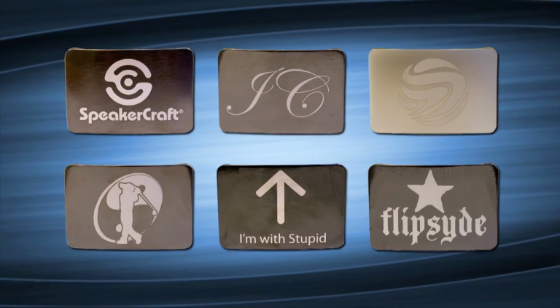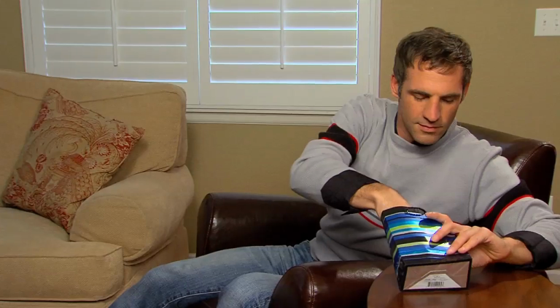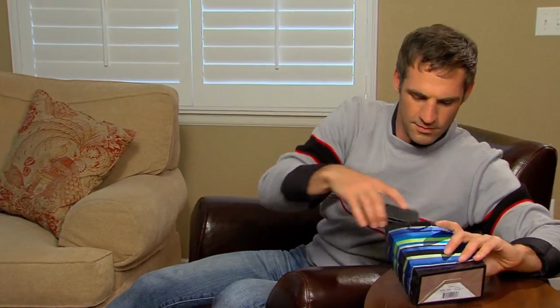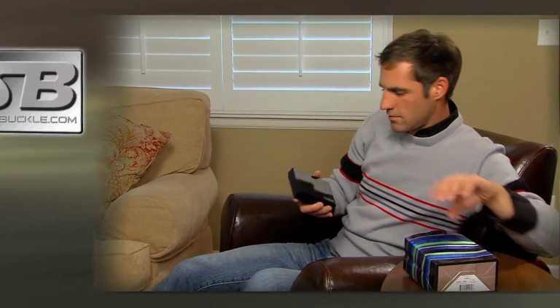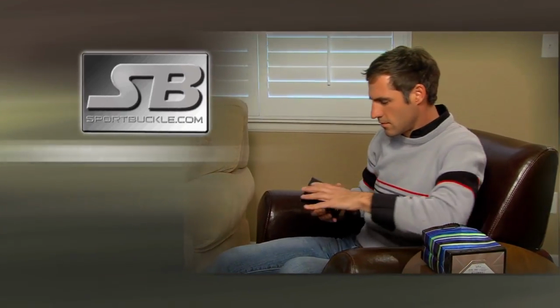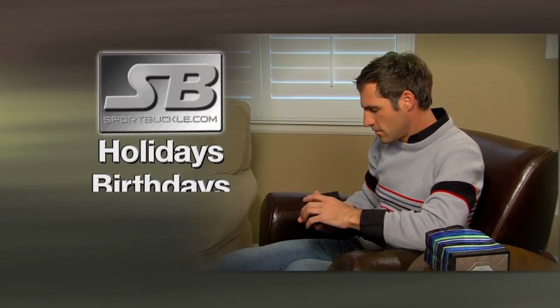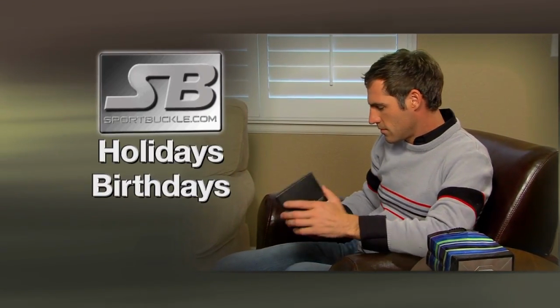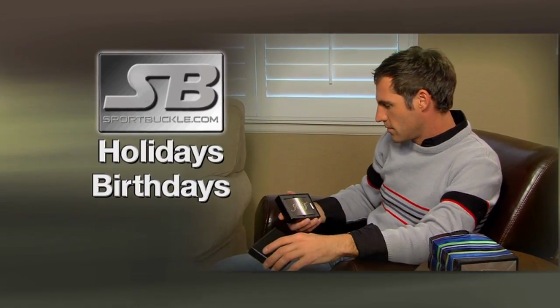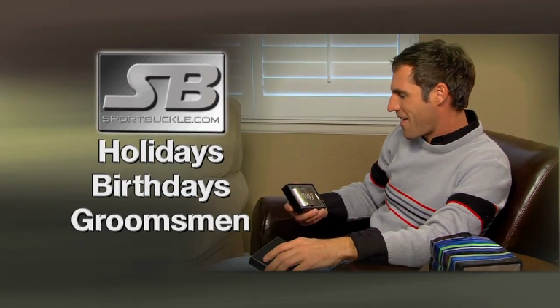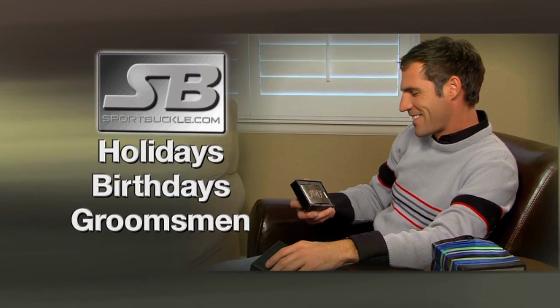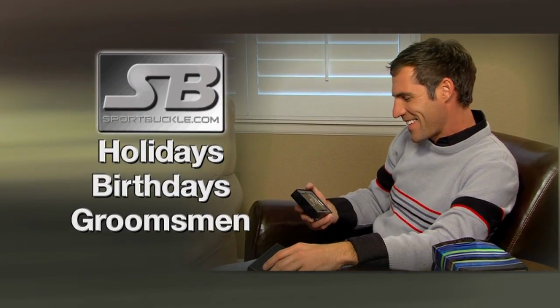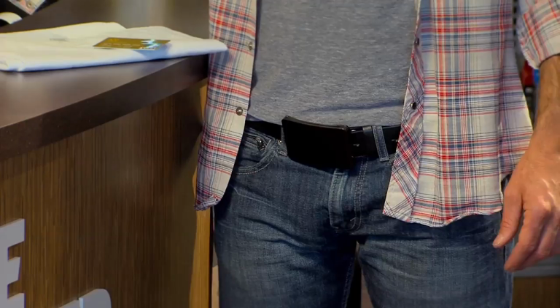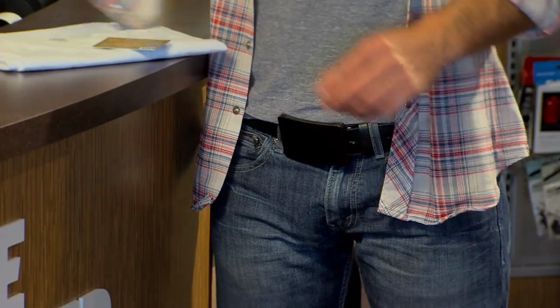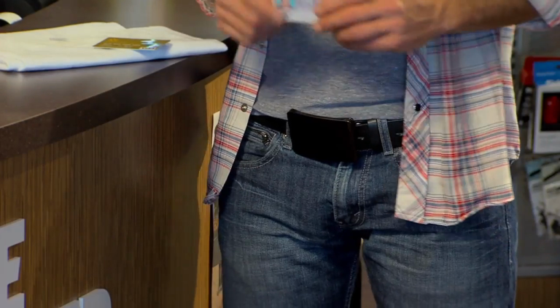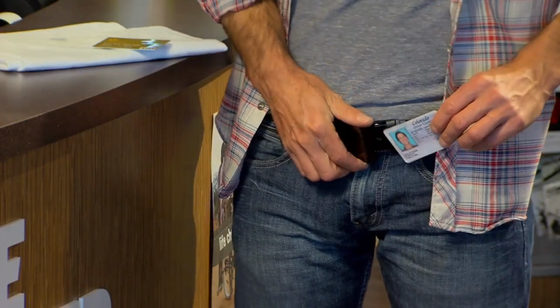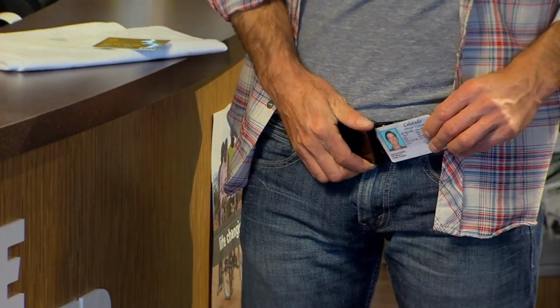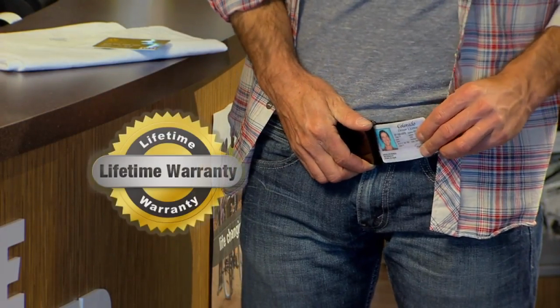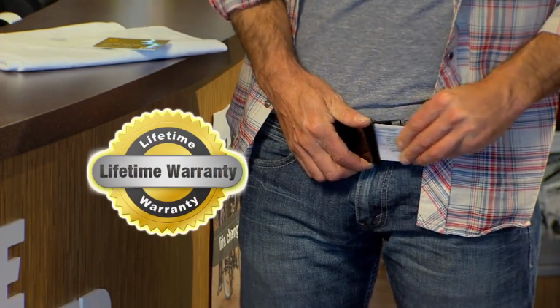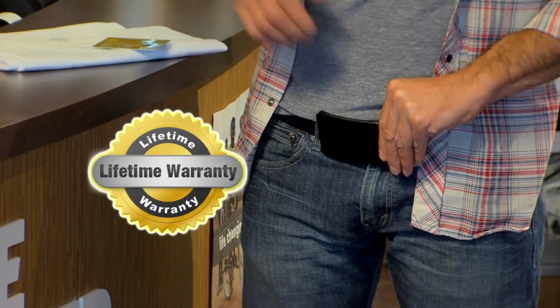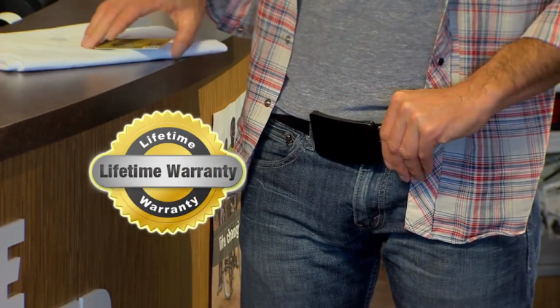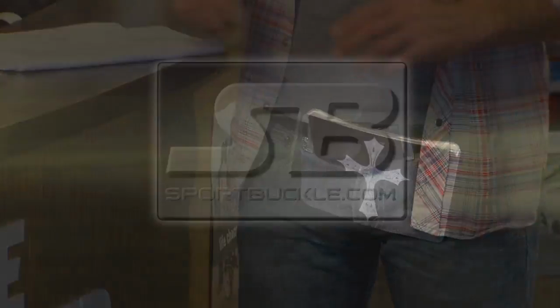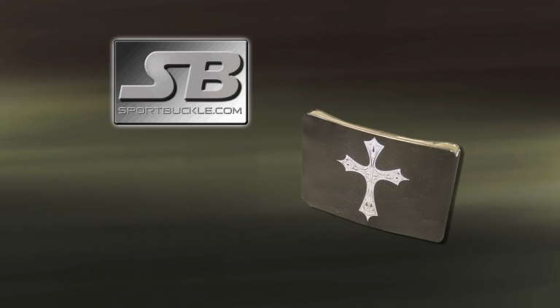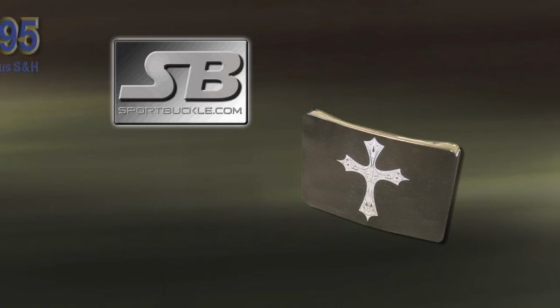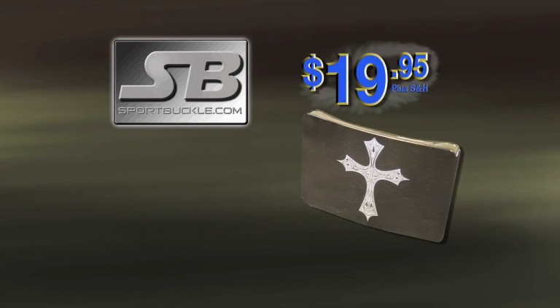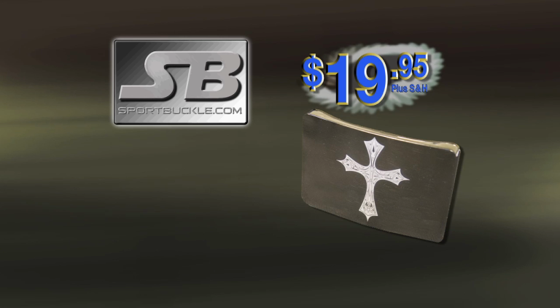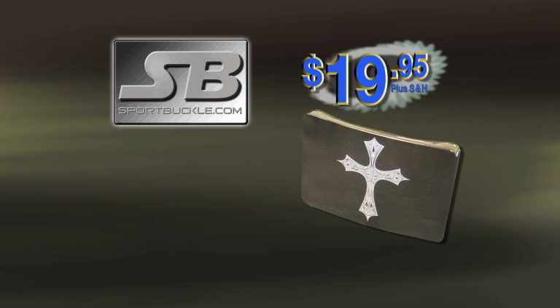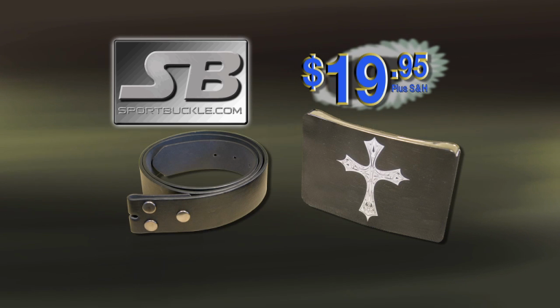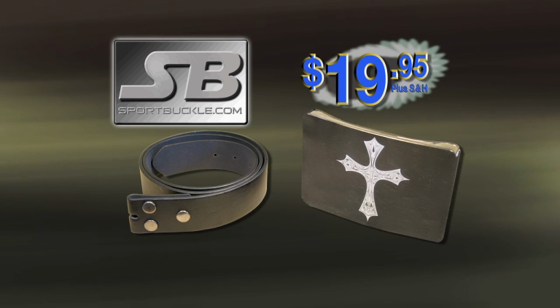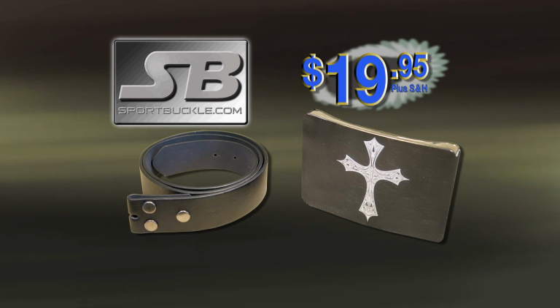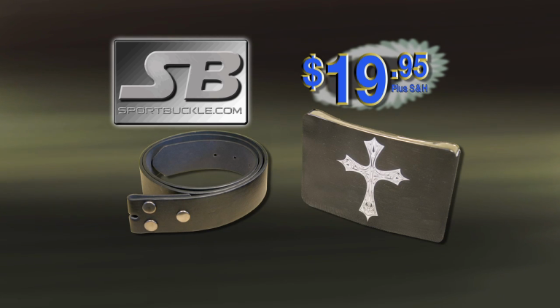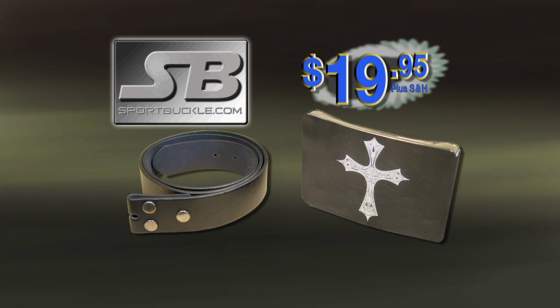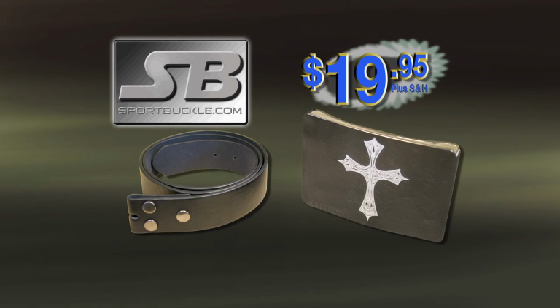The Sport Buckle makes a great gift for the holidays, birthdays, graduation, or even as a groomsman gift. It's made of high-grade metal and comes with a lifetime replacement guarantee. Call now and we'll send you a Sport Buckle in your choice of finishes and a free belt for only $19.95.